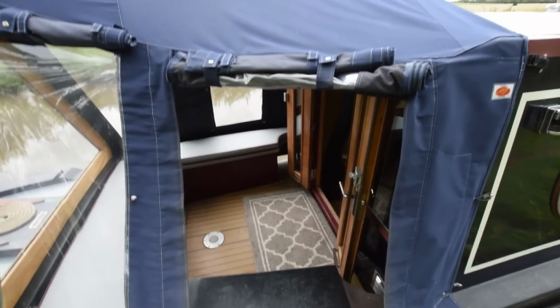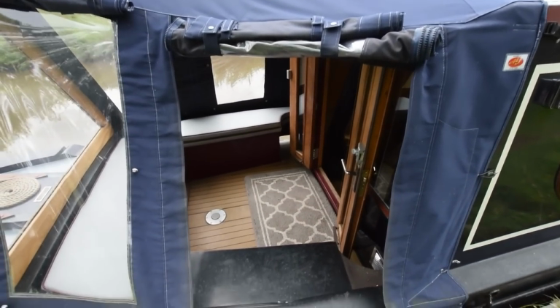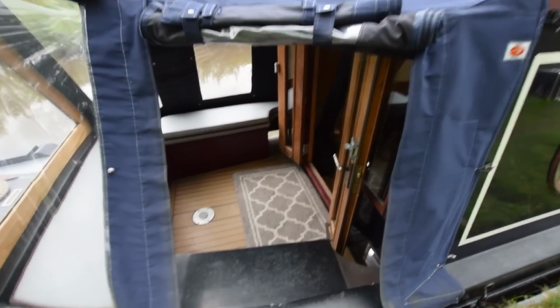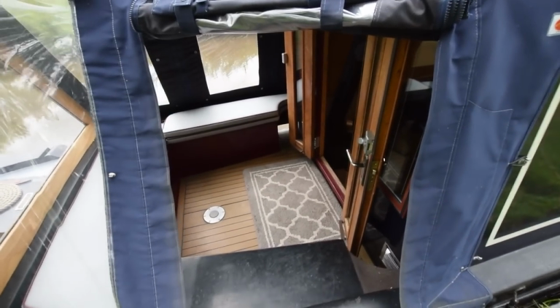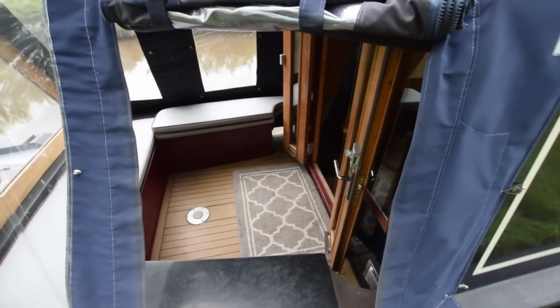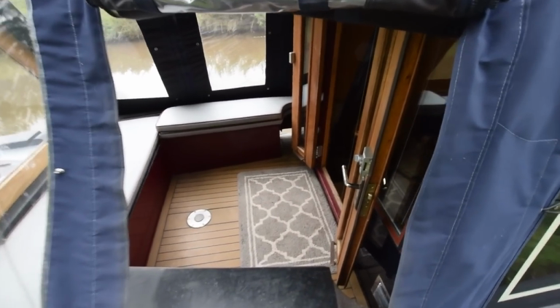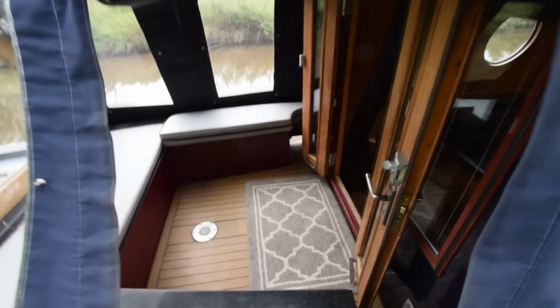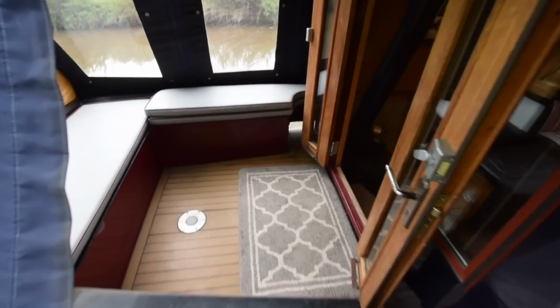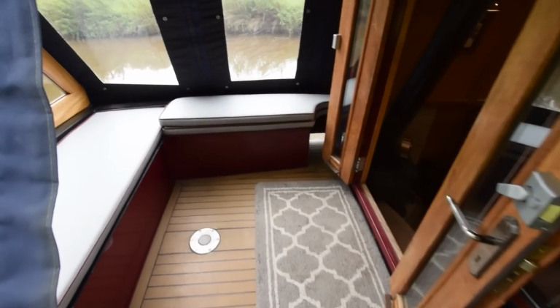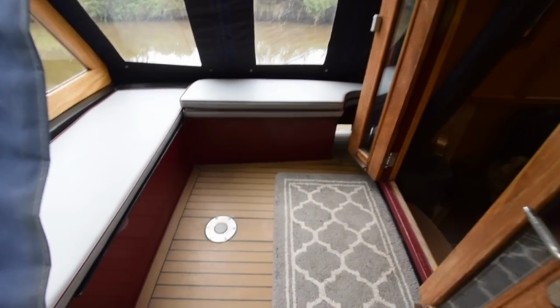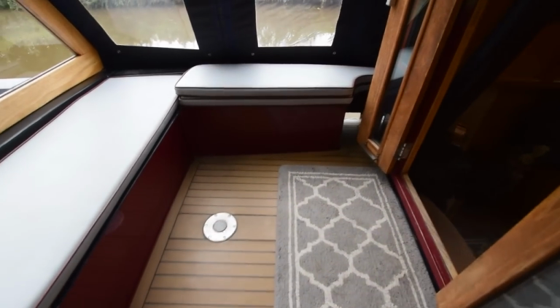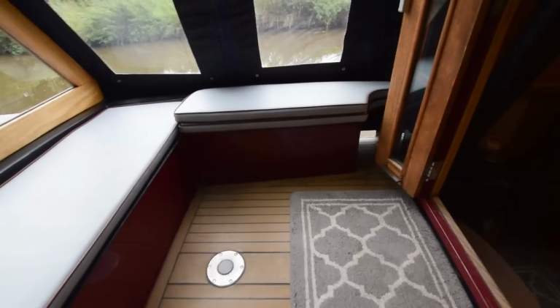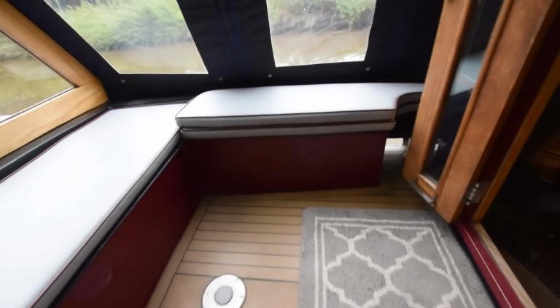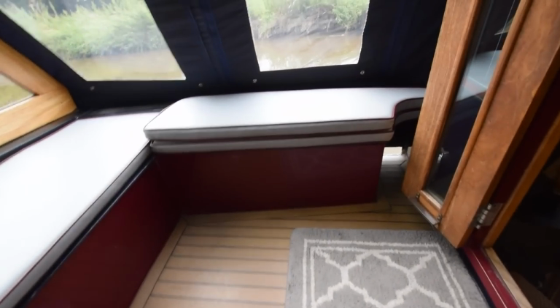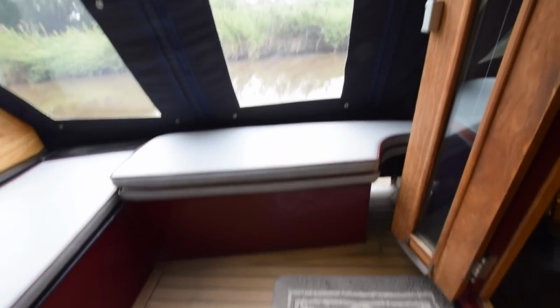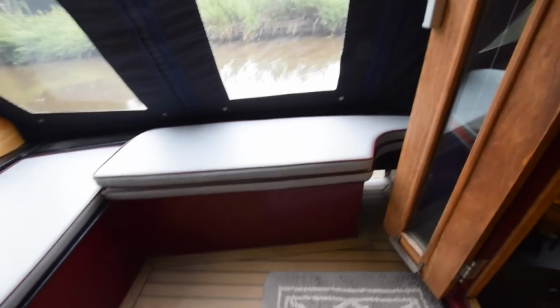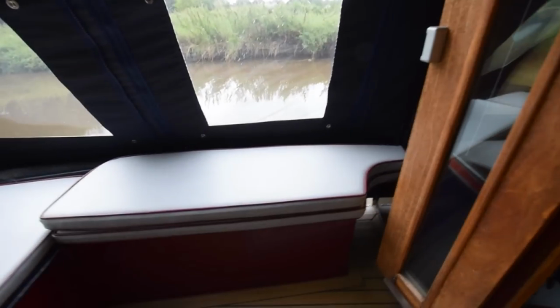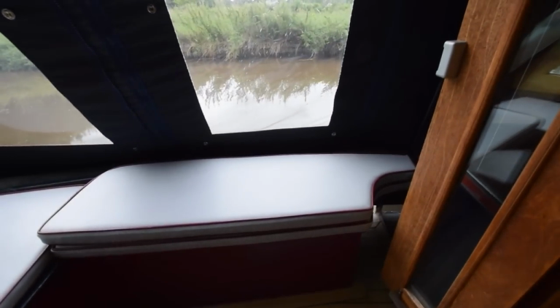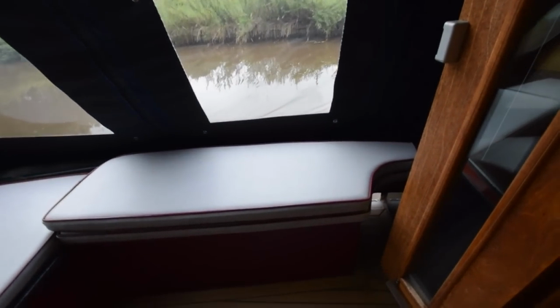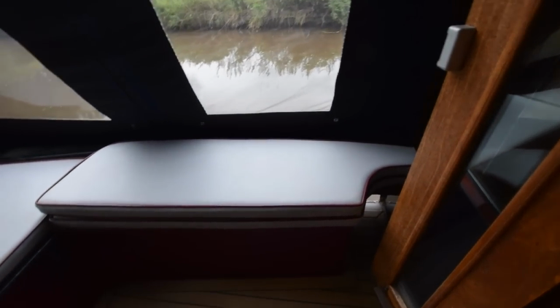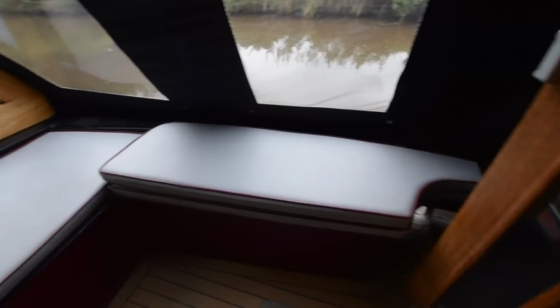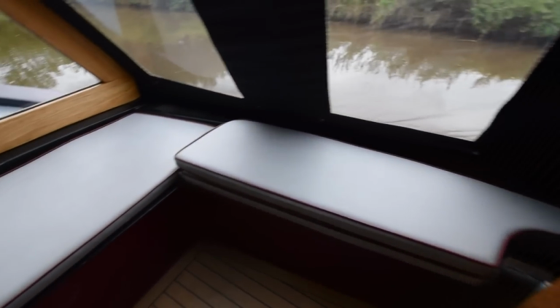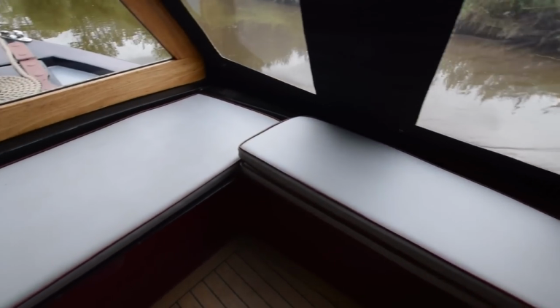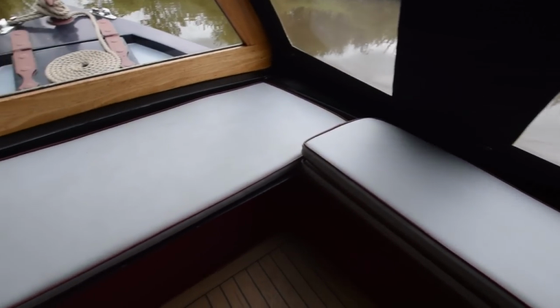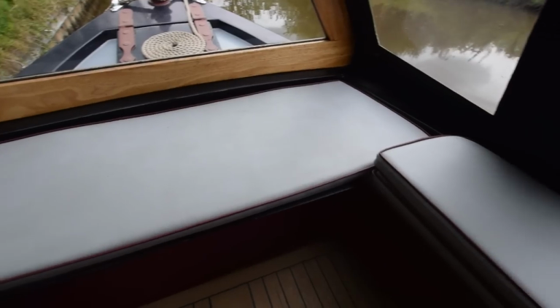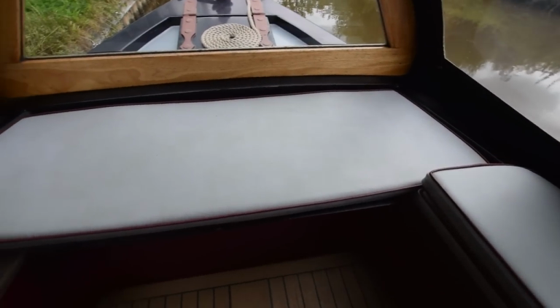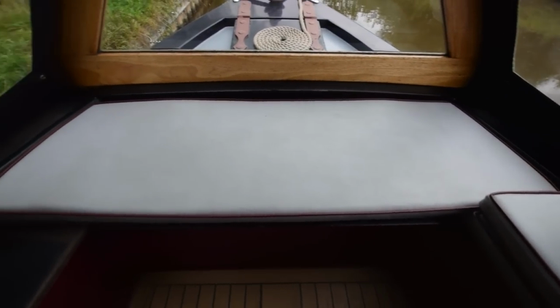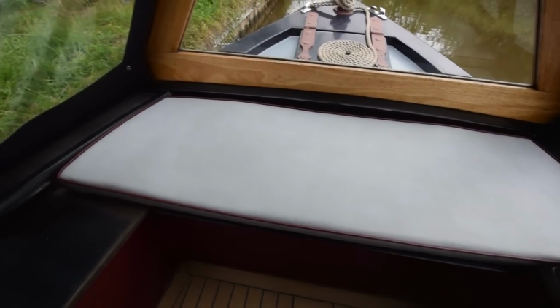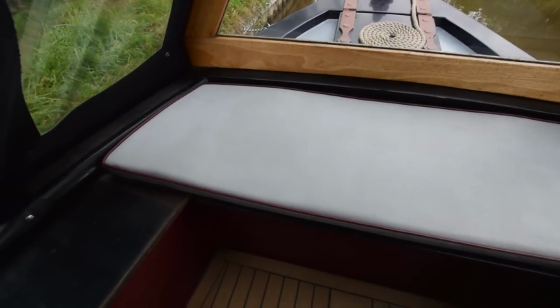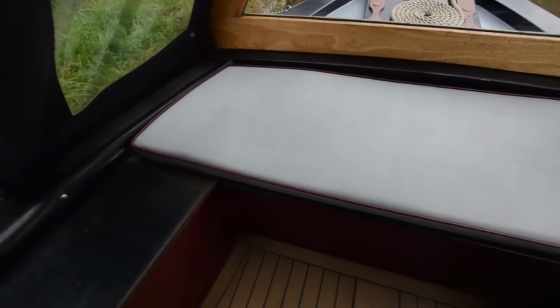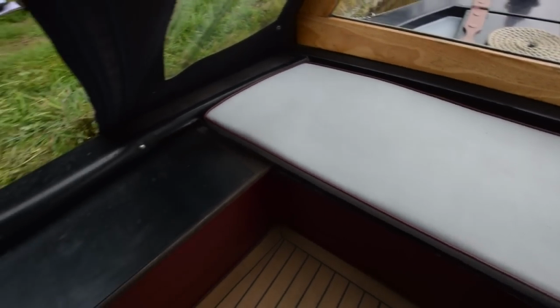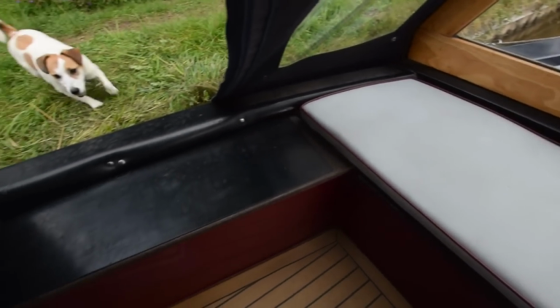The well deck is 5 foot 6 inches long. There's a demountable table that goes in here. Lovely floor. There are lockers with padded cushions providing some seating, and a glazed cratch board.